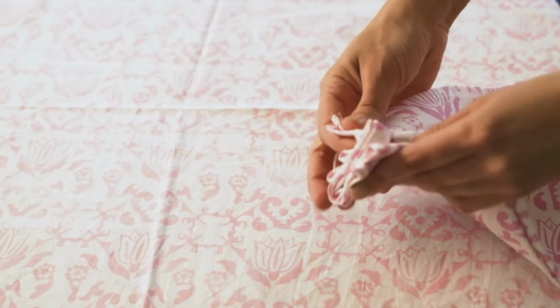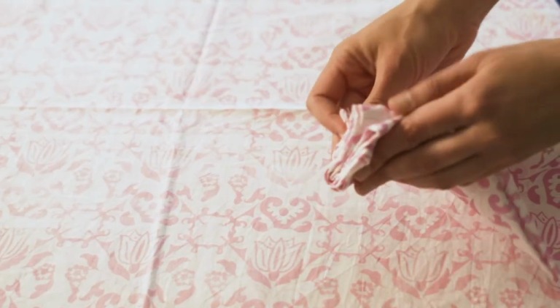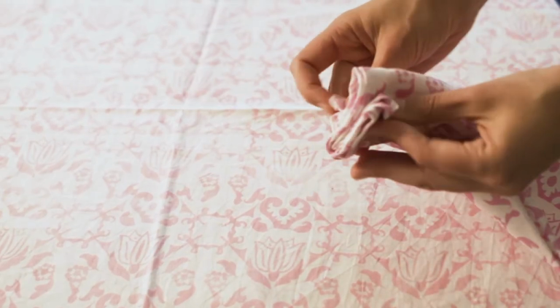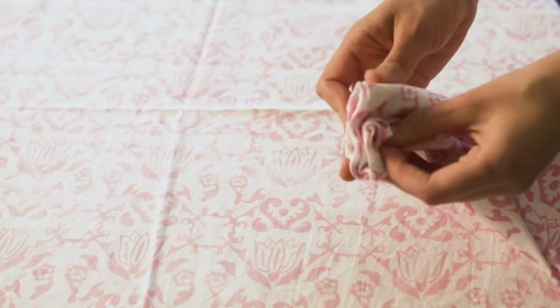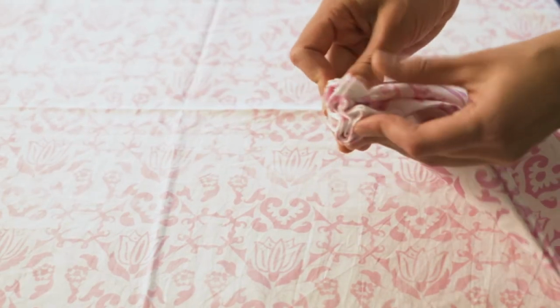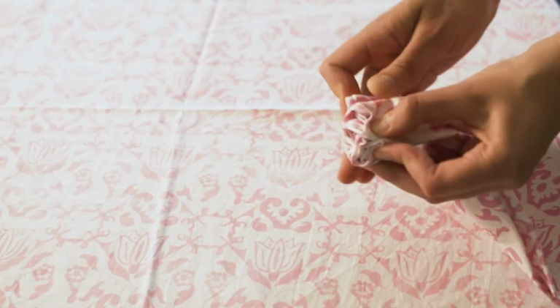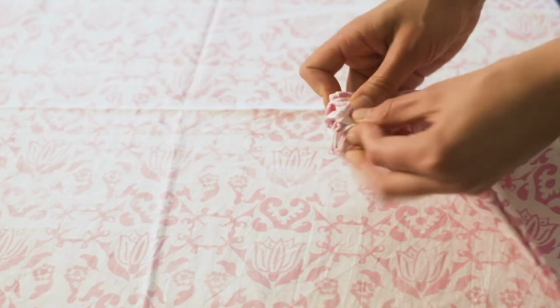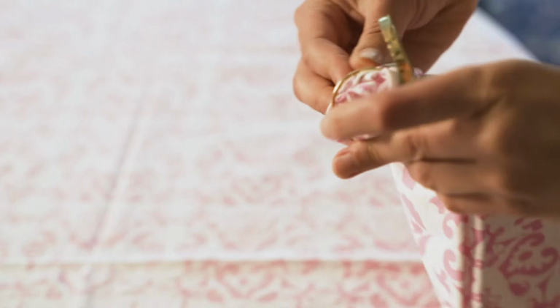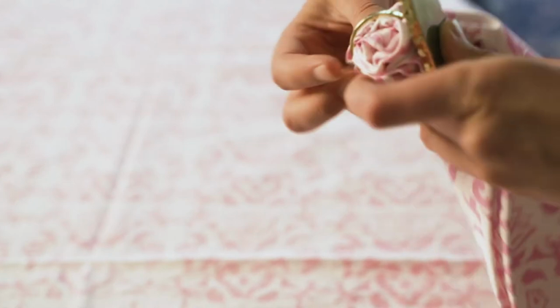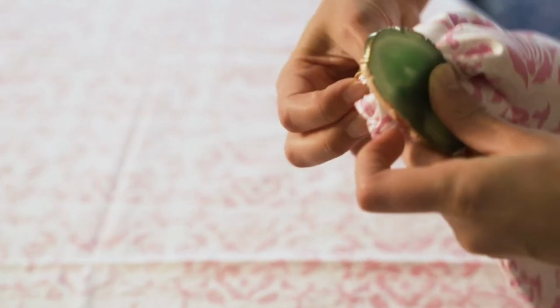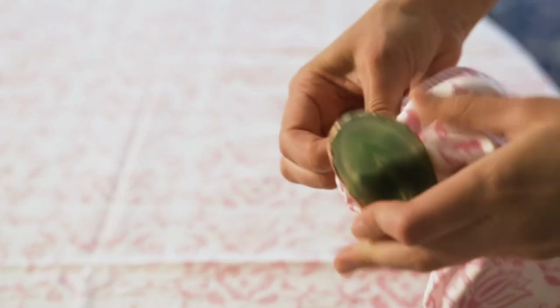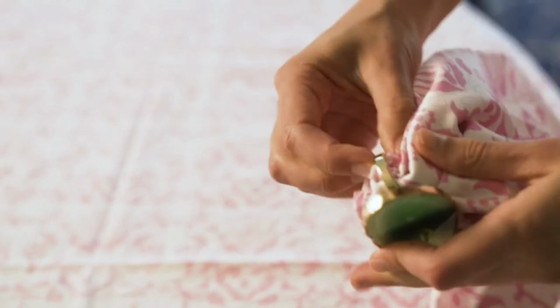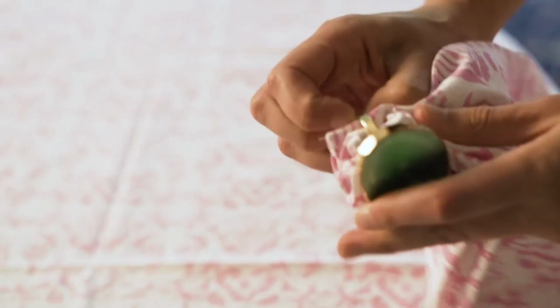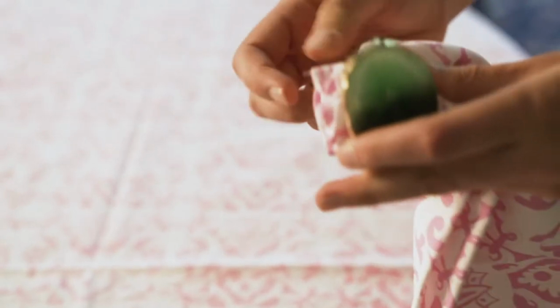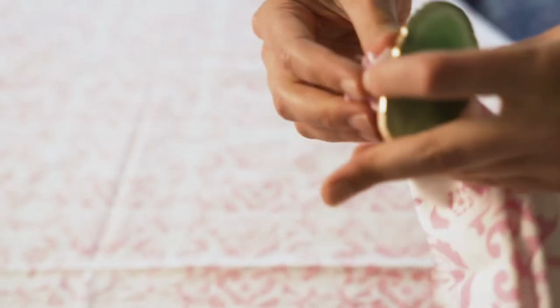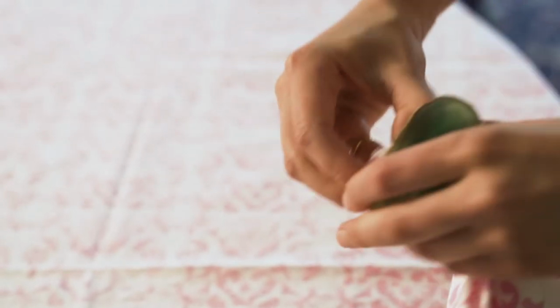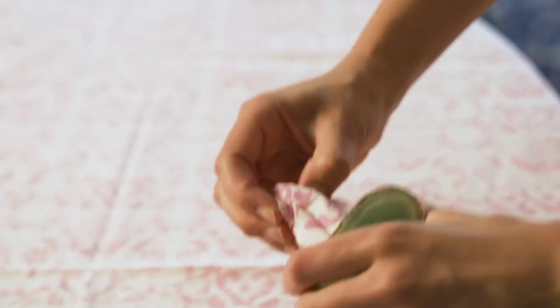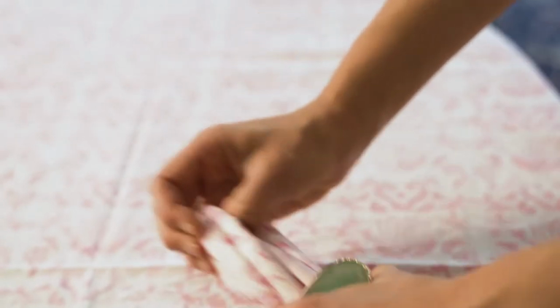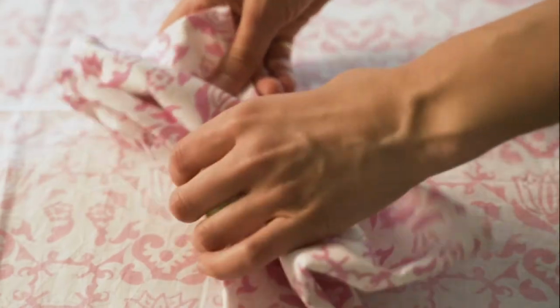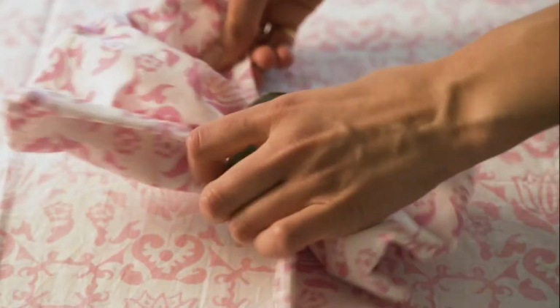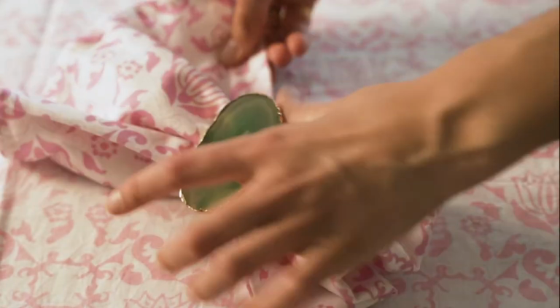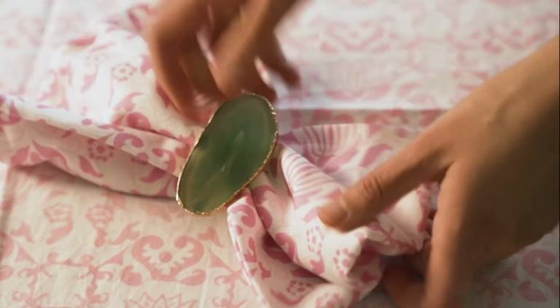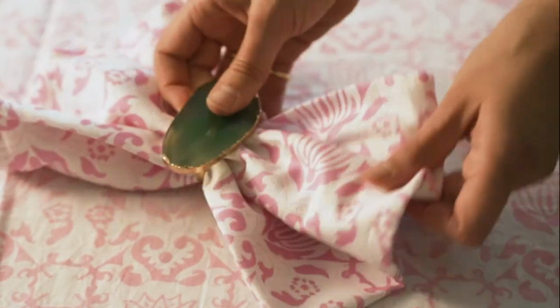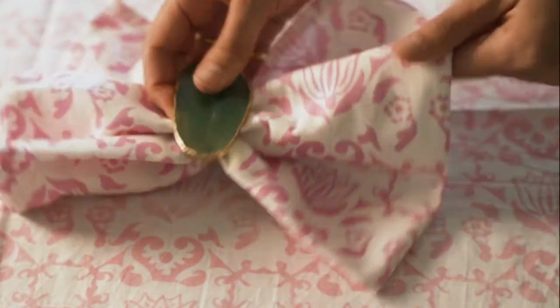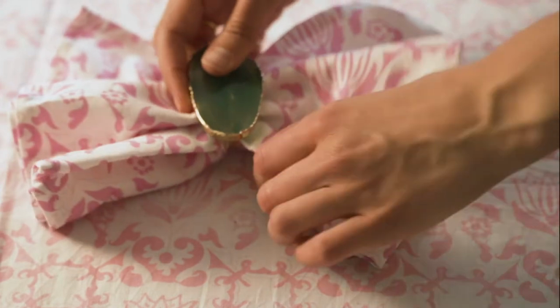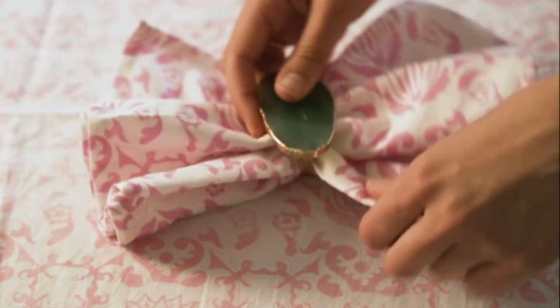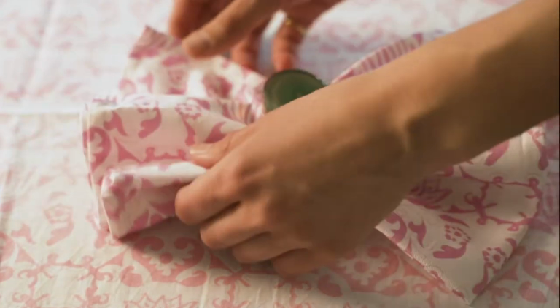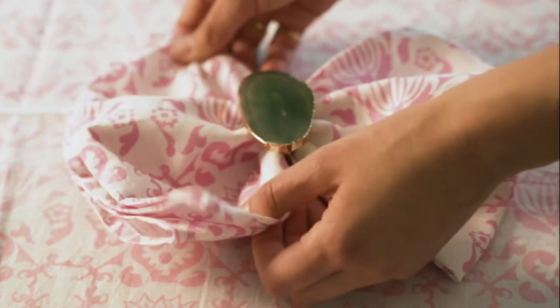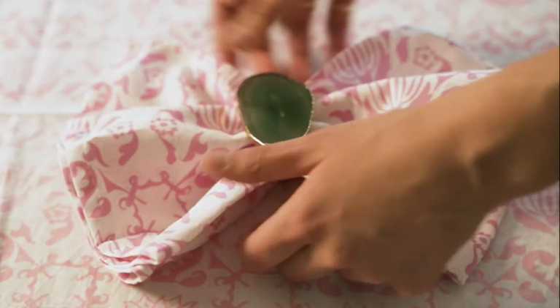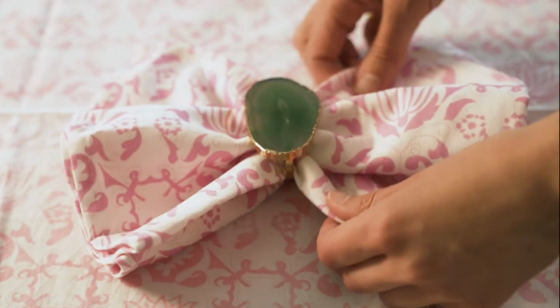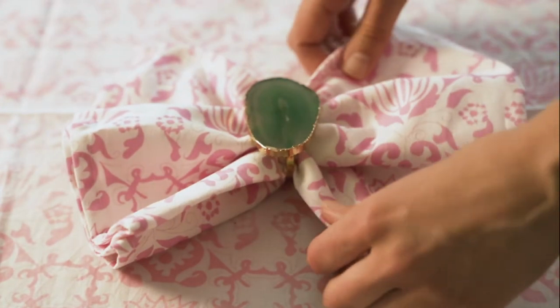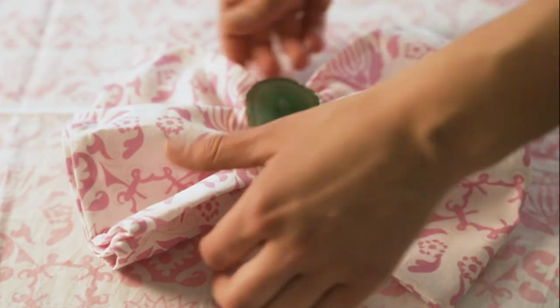I'm going to pull together the sides halfway to the middle of the napkin, and voila, you have a napkin folded into a bow tie.